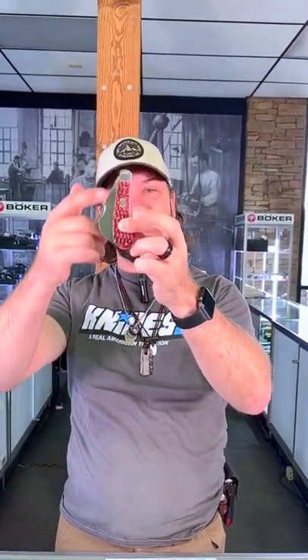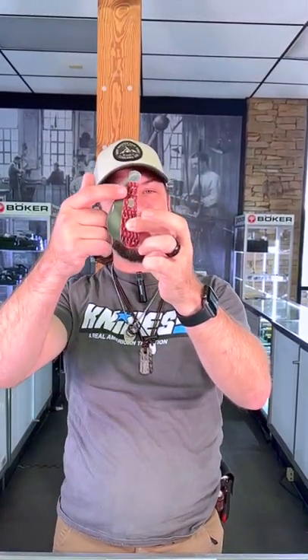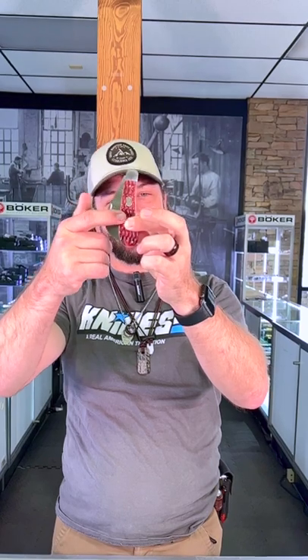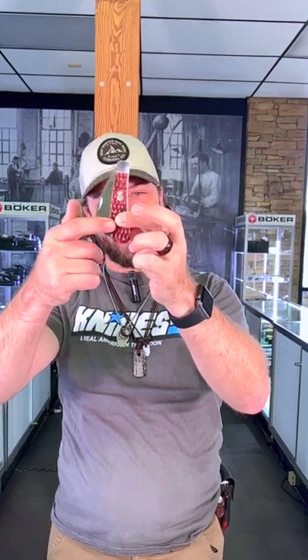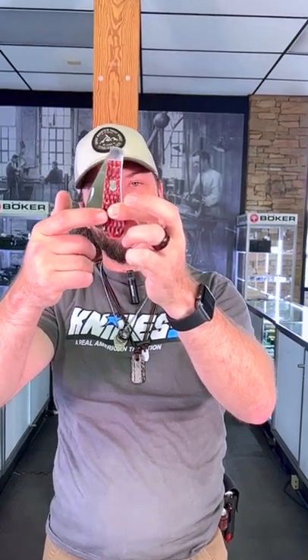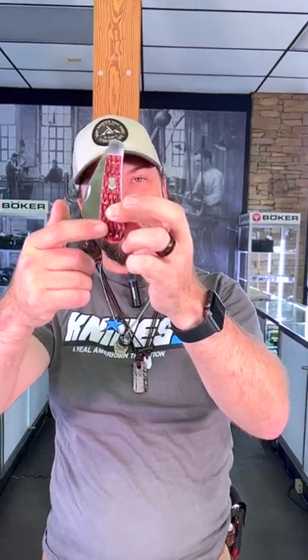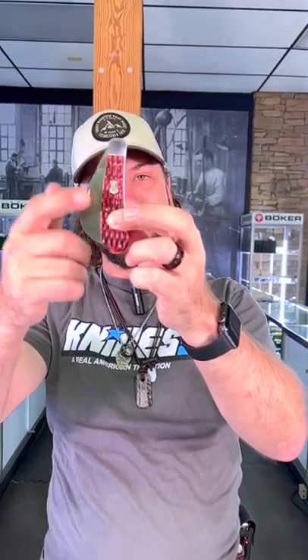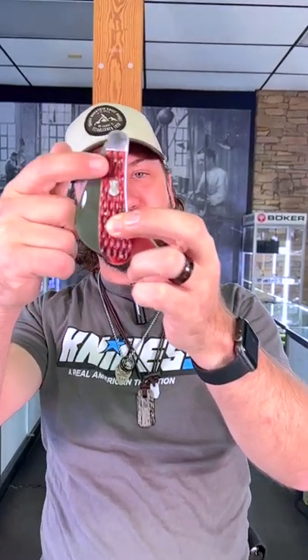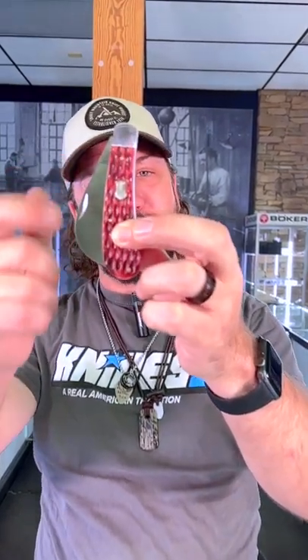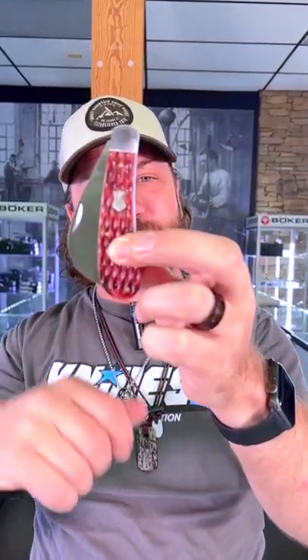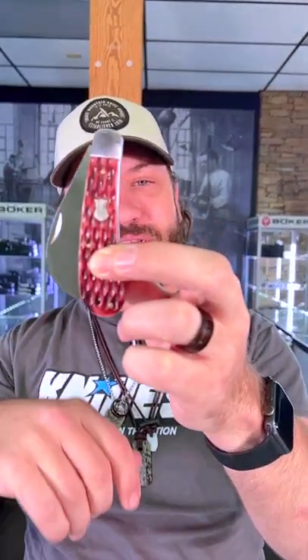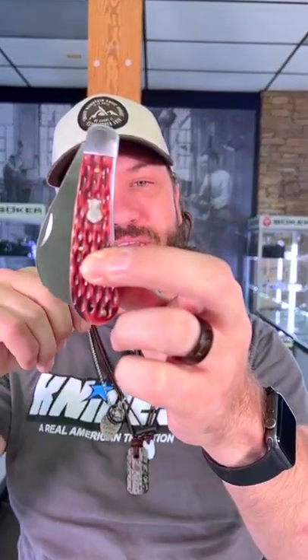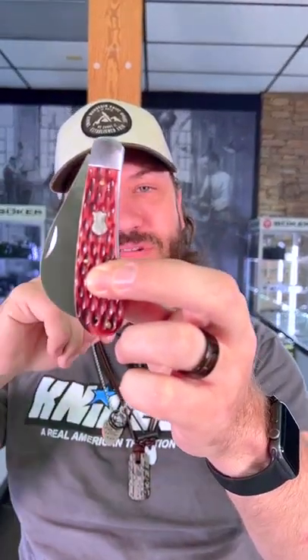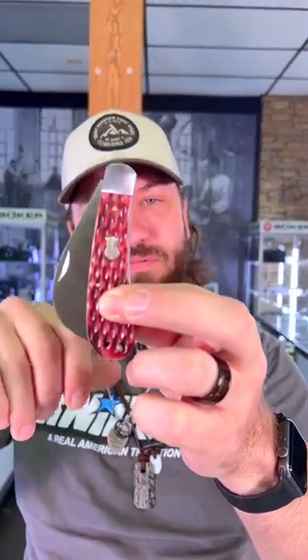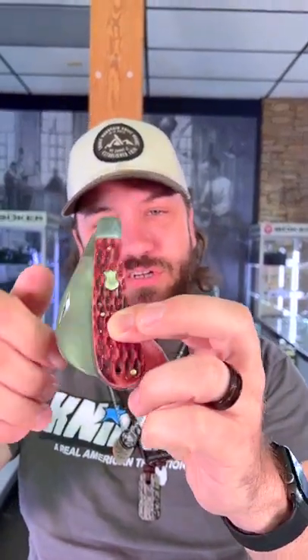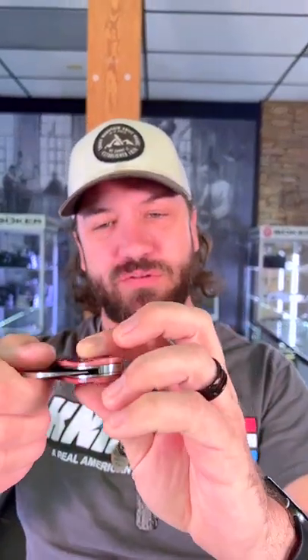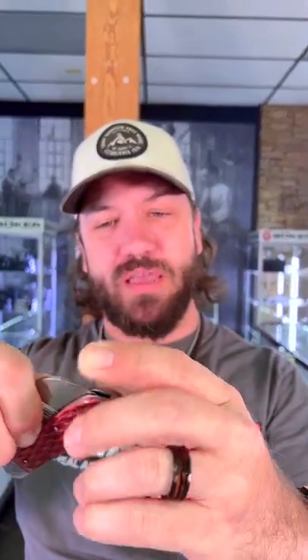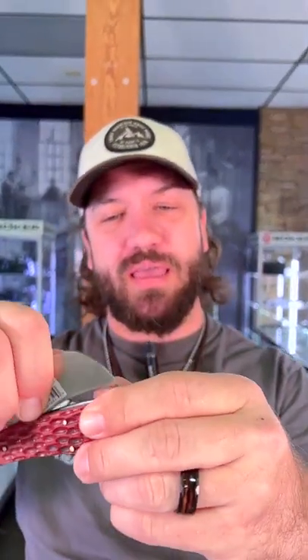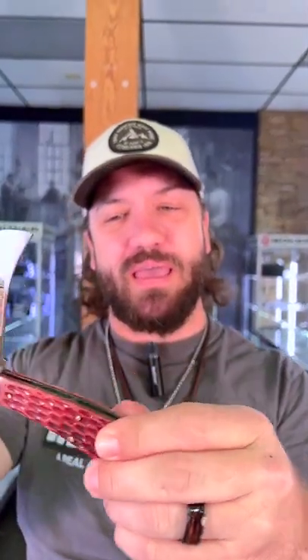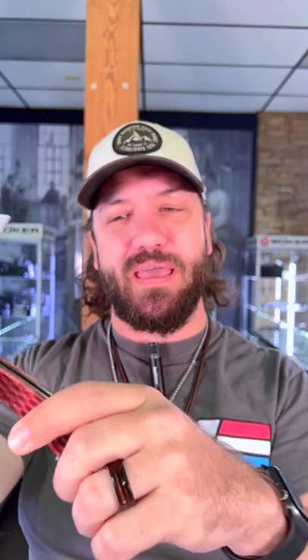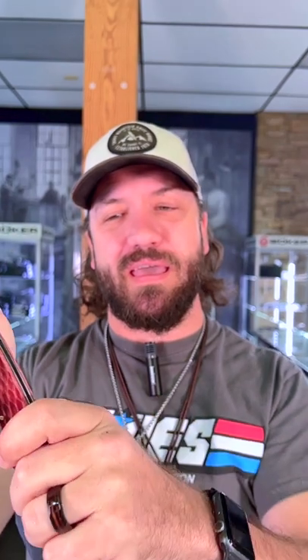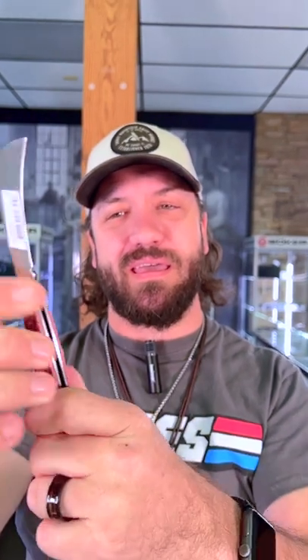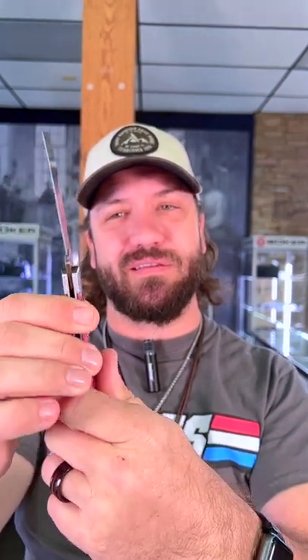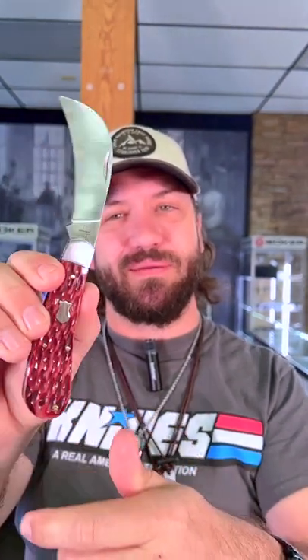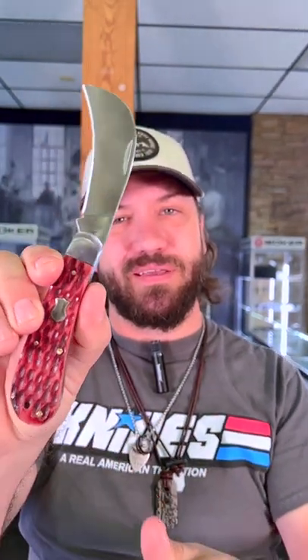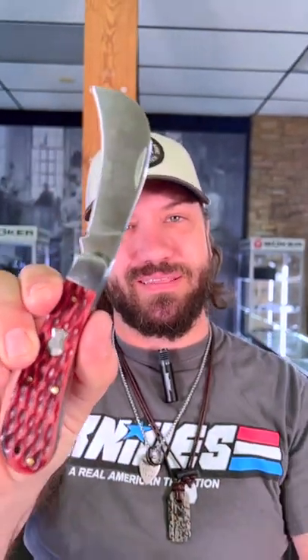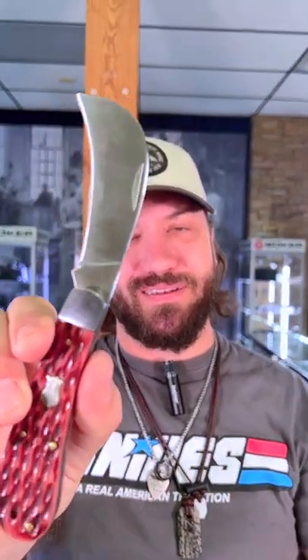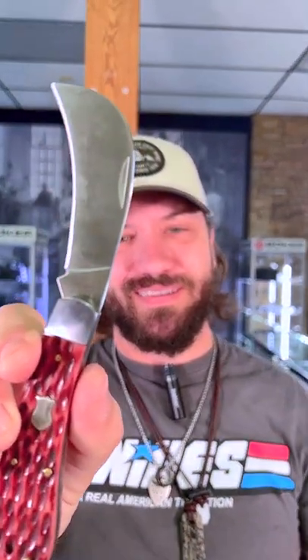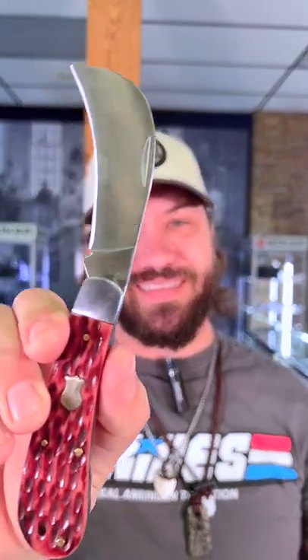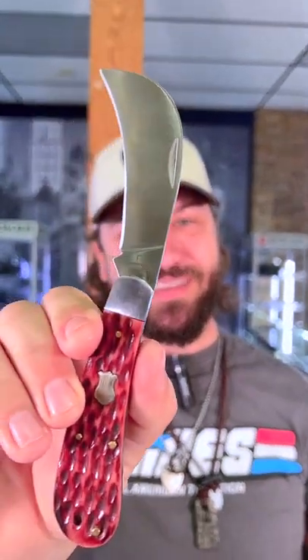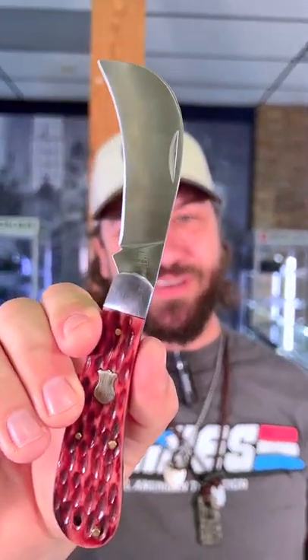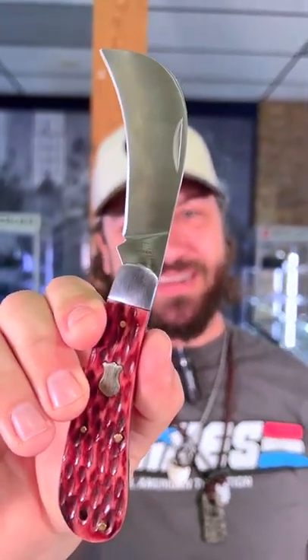Coming in with the jigged bone handles, brass pins, nickel silver shield — and look at that blade right there. That thing is fantastic.